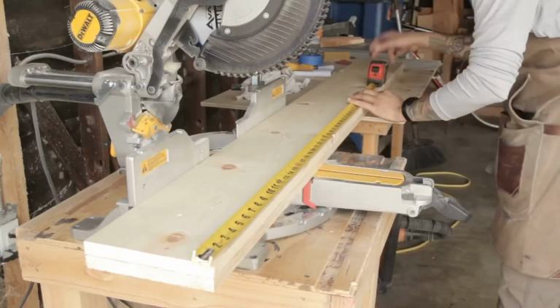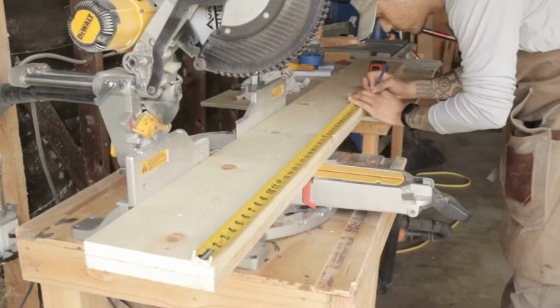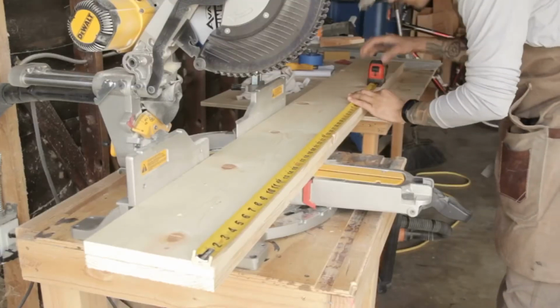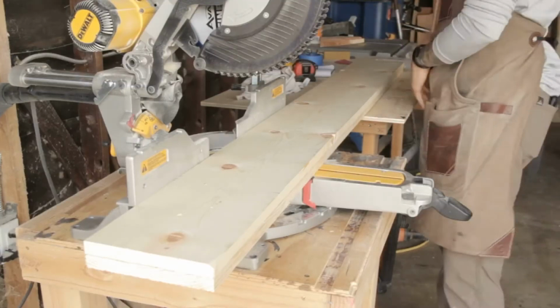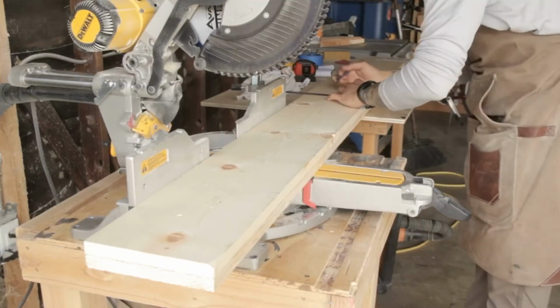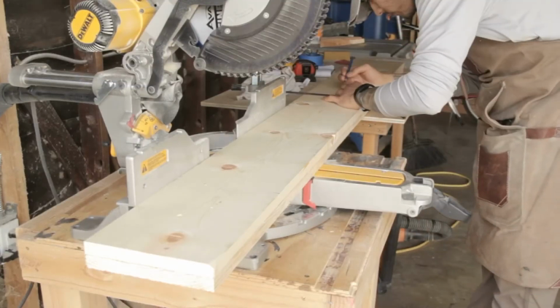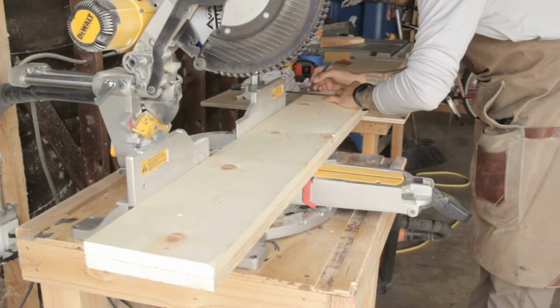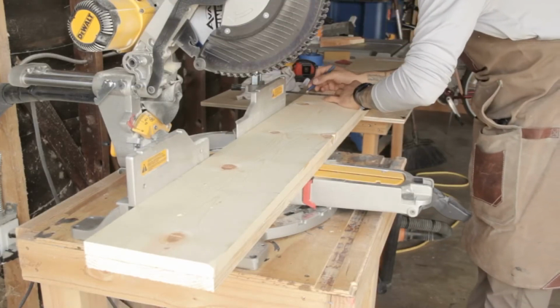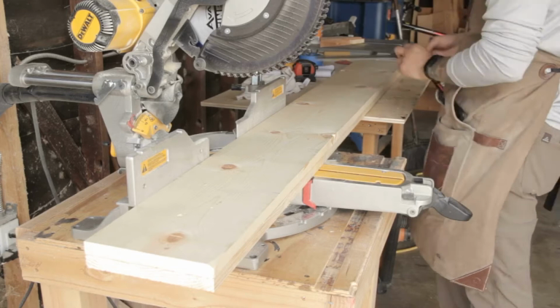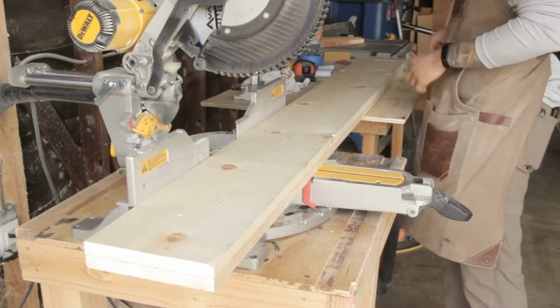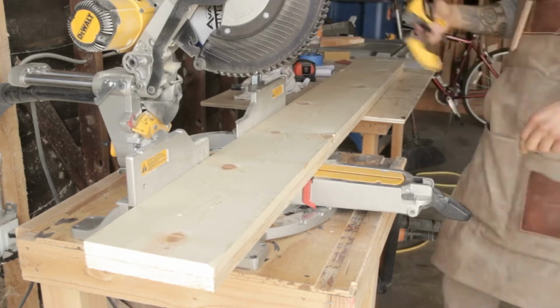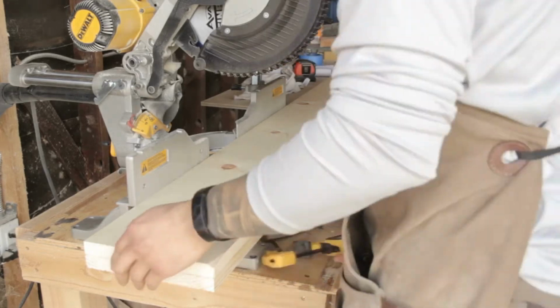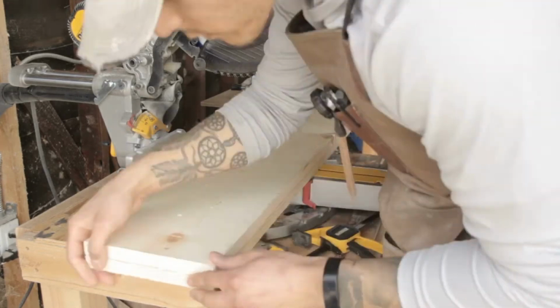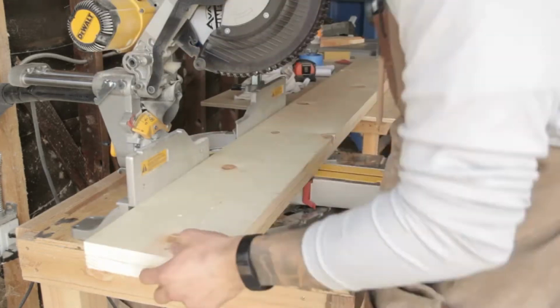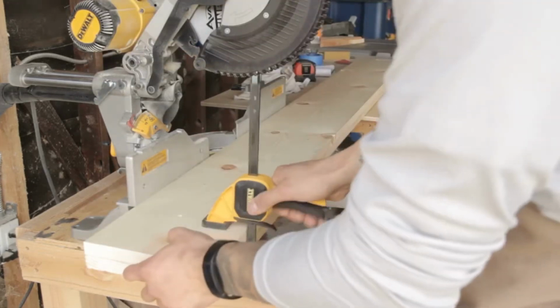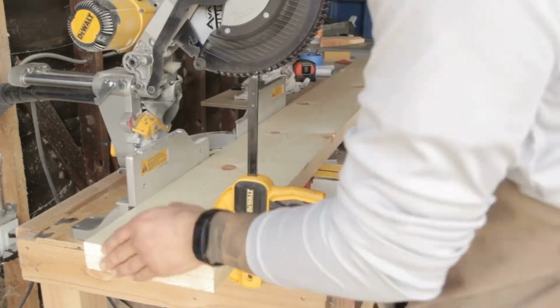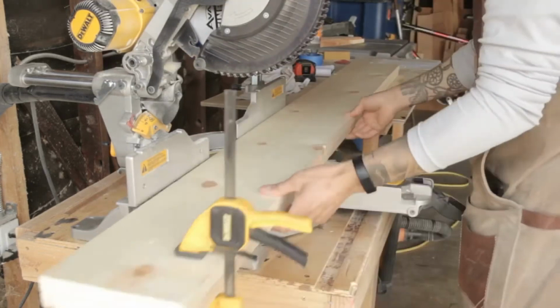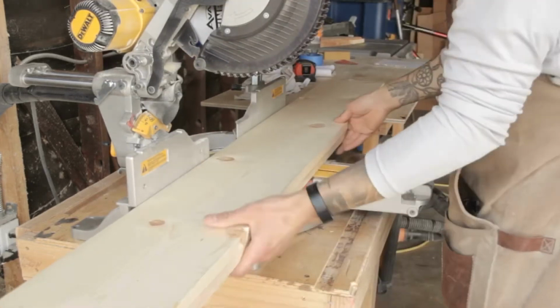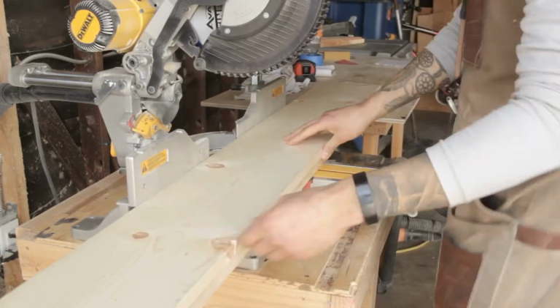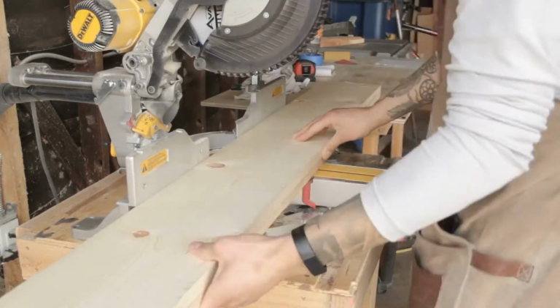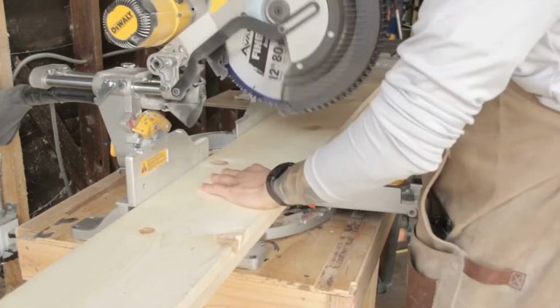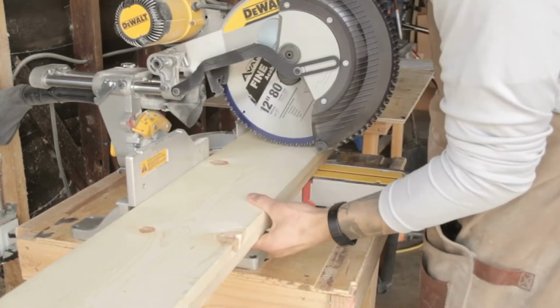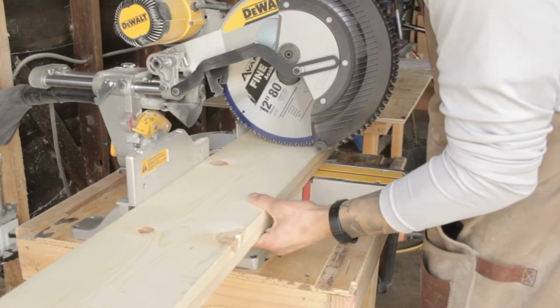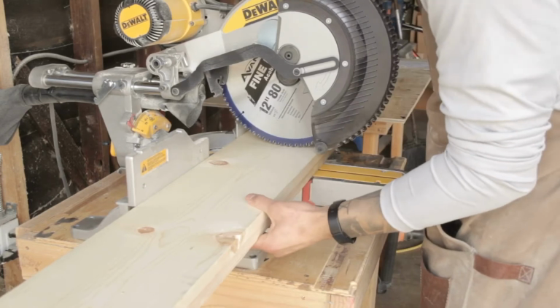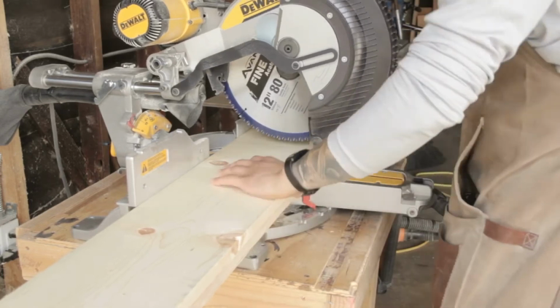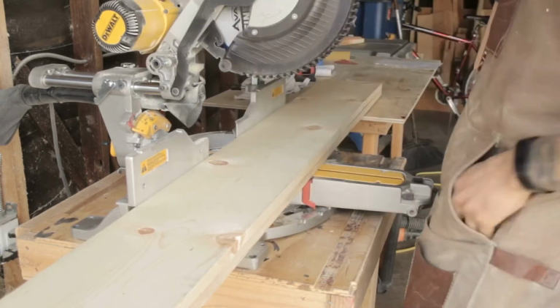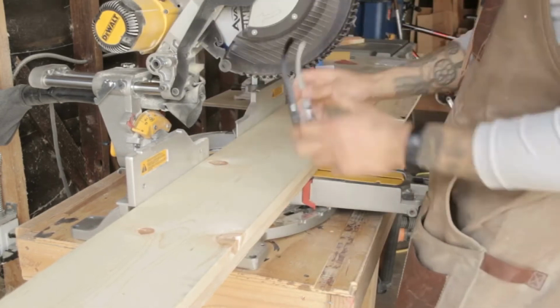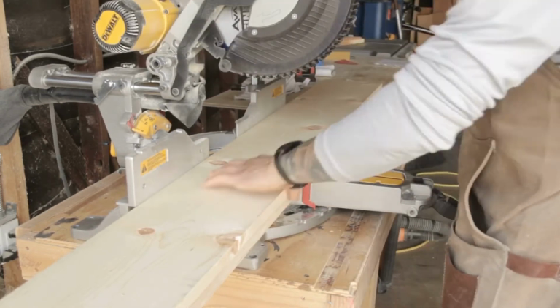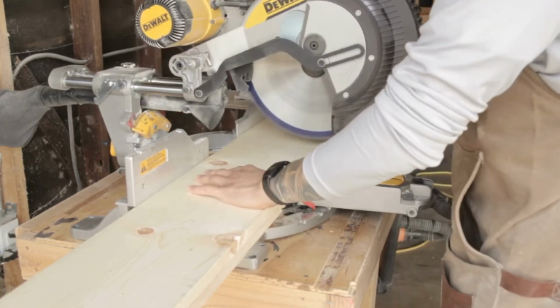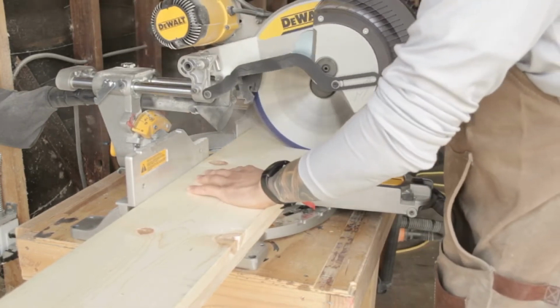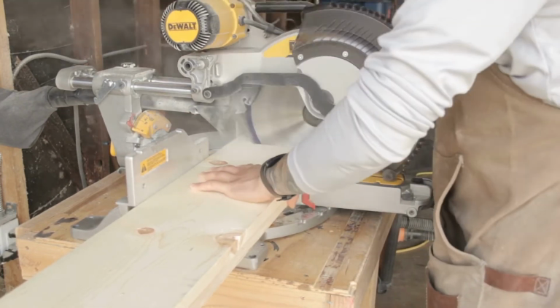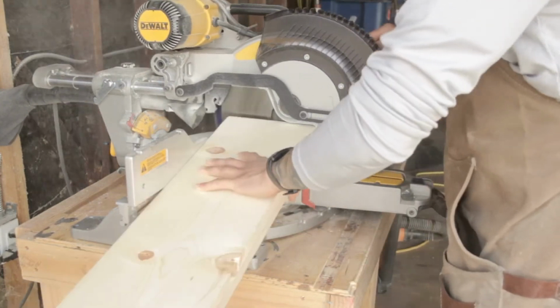For this custom build, it was 40 by 30 and here I'm just marking out 40 inches. Unfortunately, my camera died so you didn't see me cutting the 30 inch sides, but that's okay — we'll go ahead and move past that.